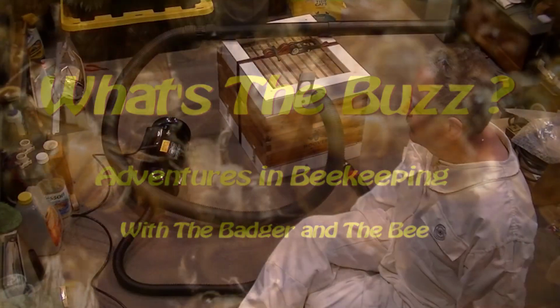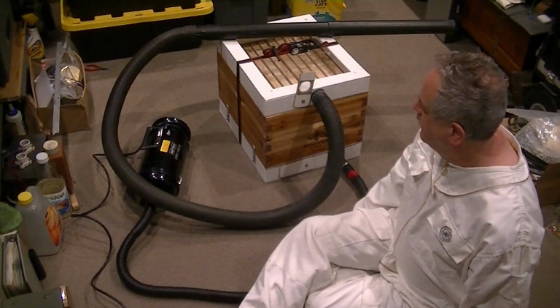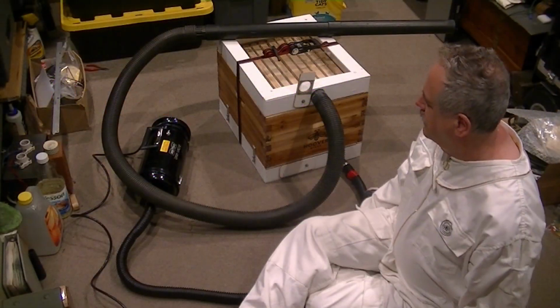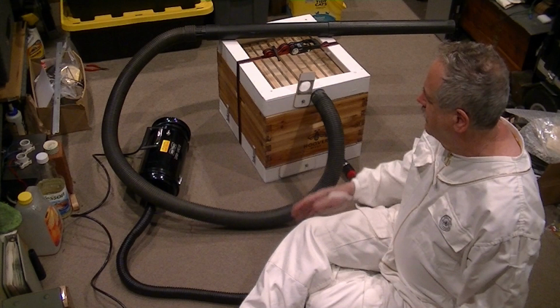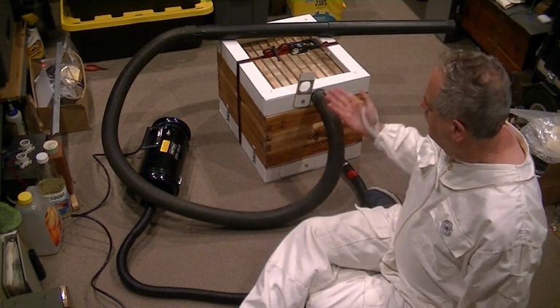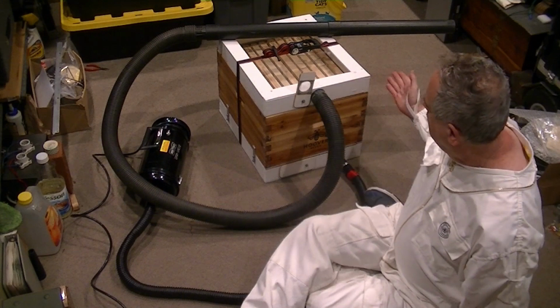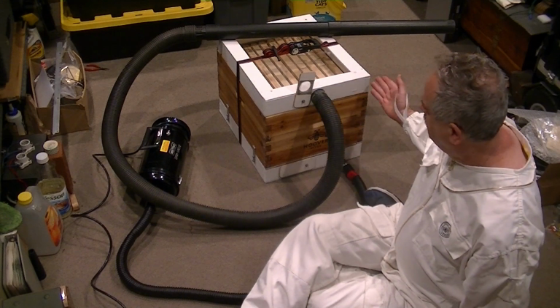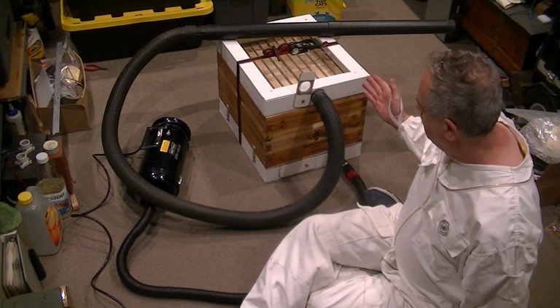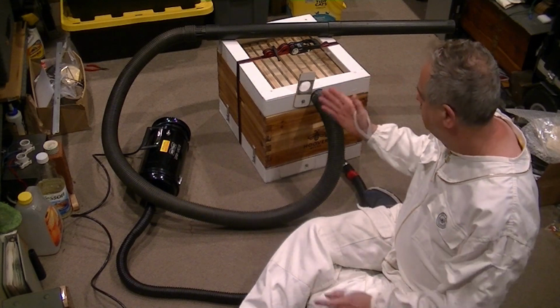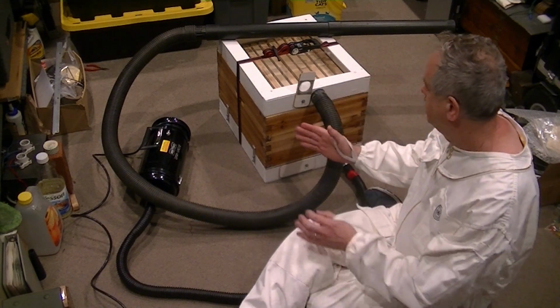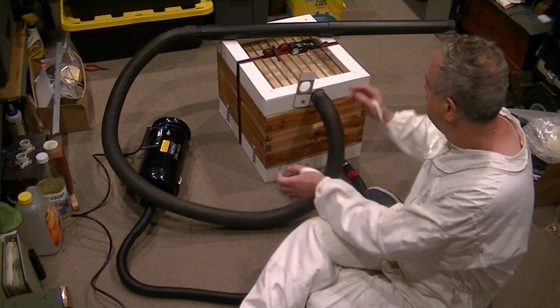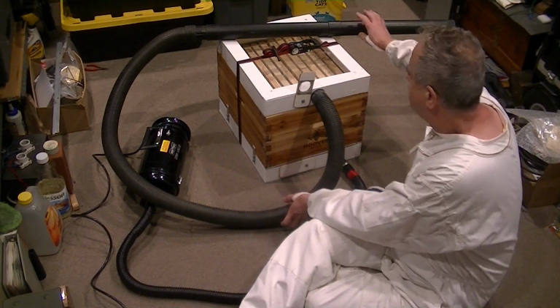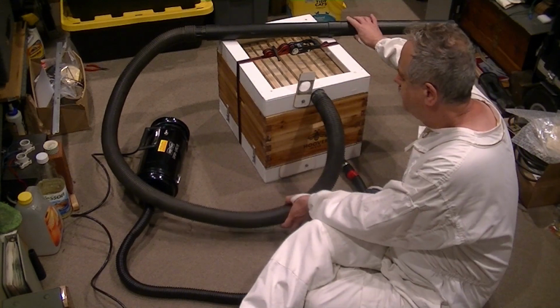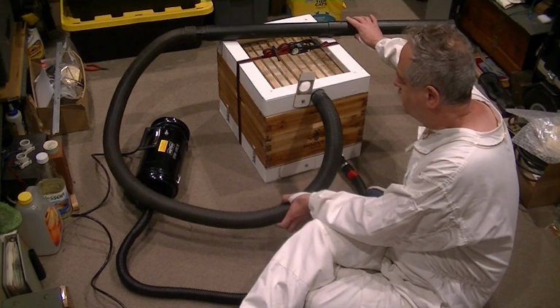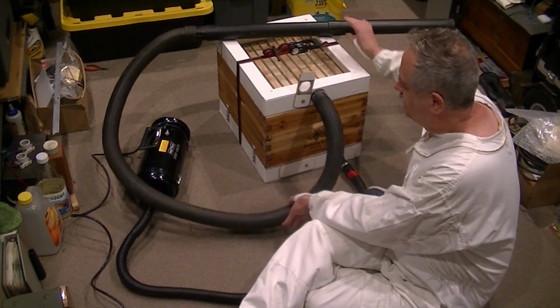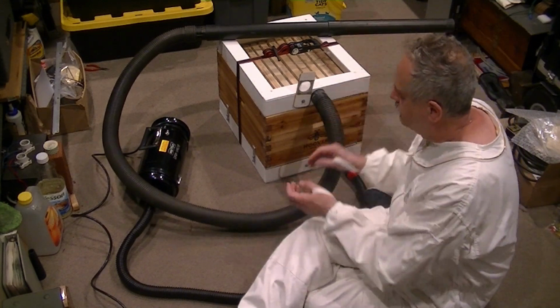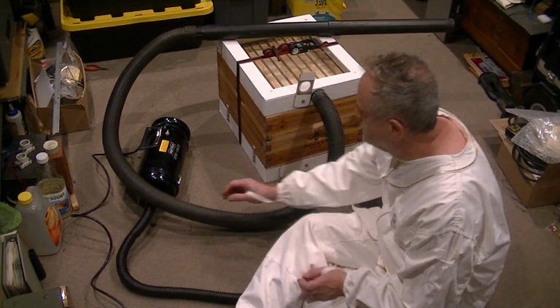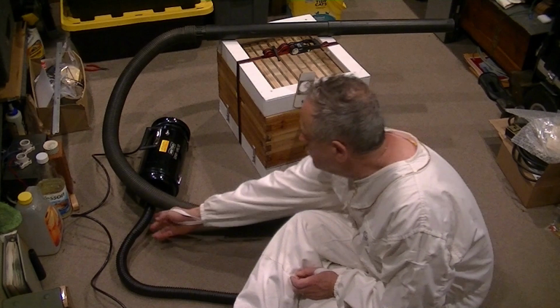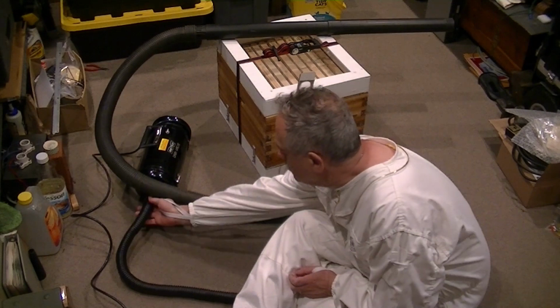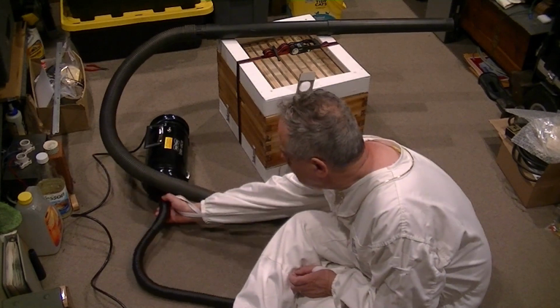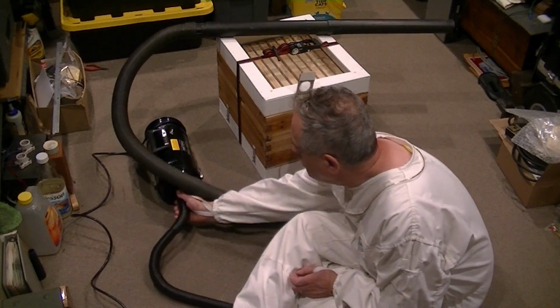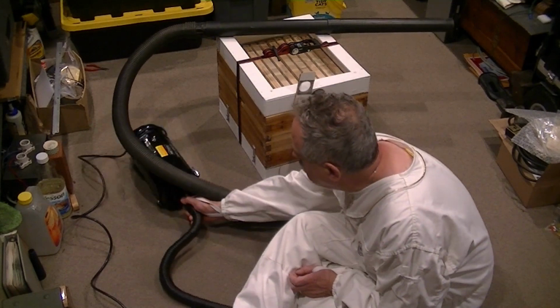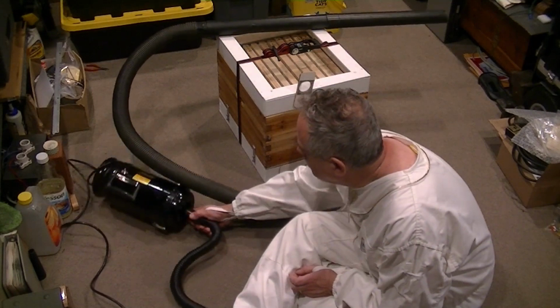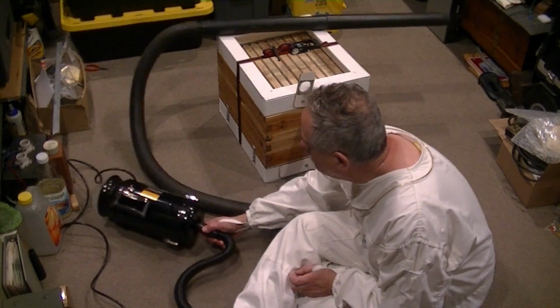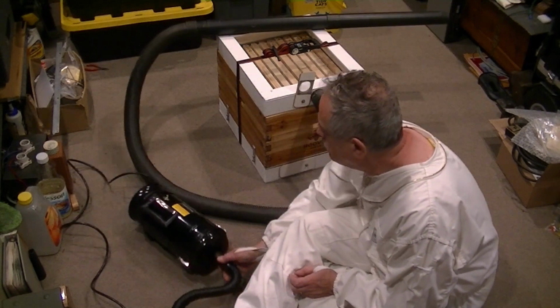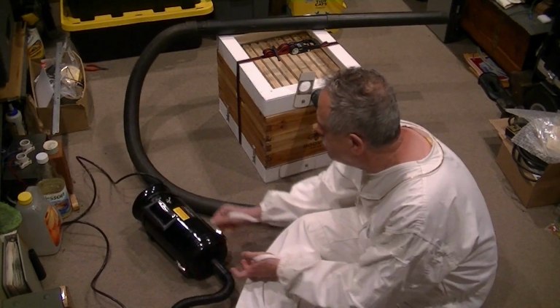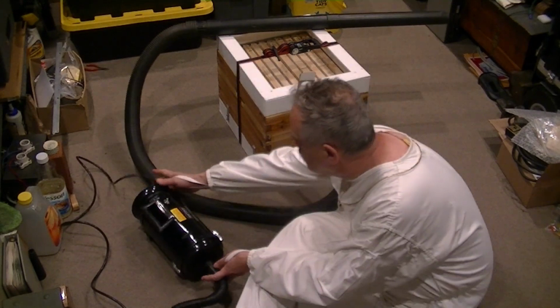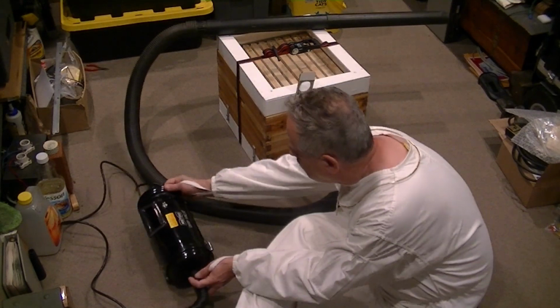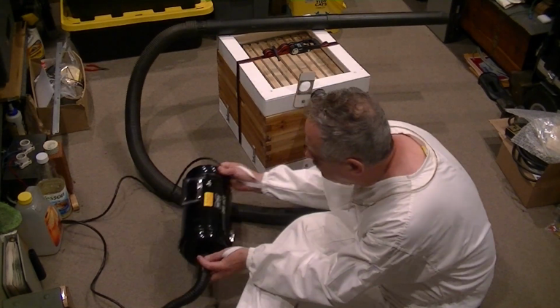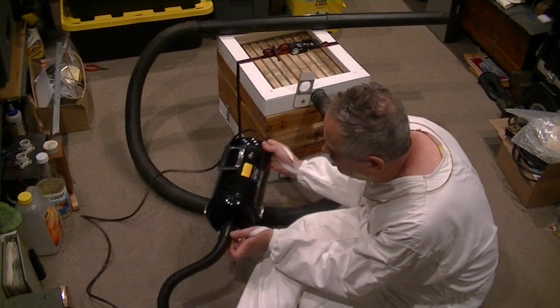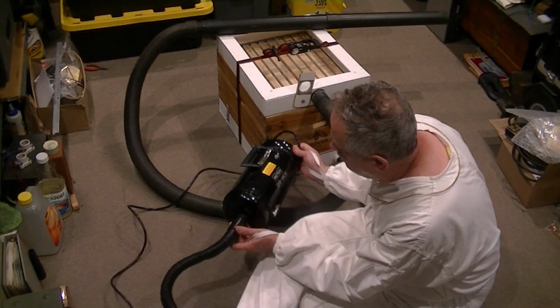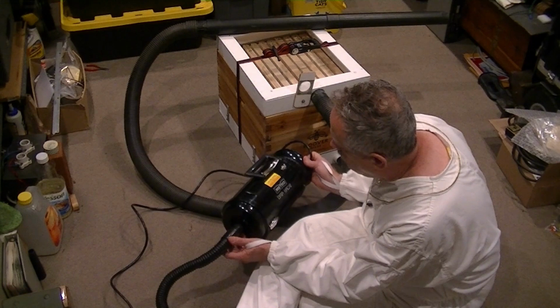A bee vacuum is a pretty tricky piece of hardware because you don't want to harm the bees in the process of sucking them up. So you have to reduce the pressure from a normal vacuum into something that's very gentle and has a very controlled flow.